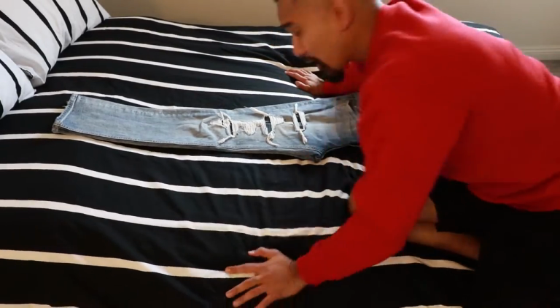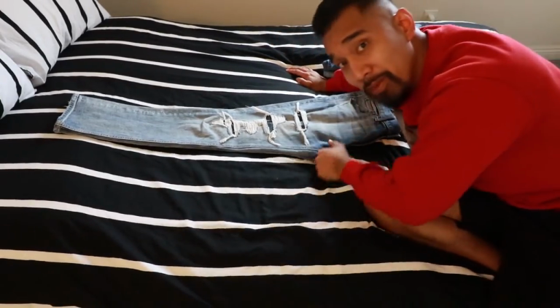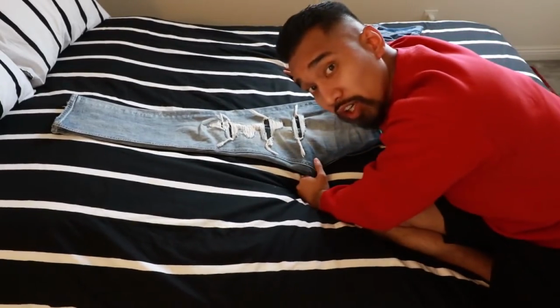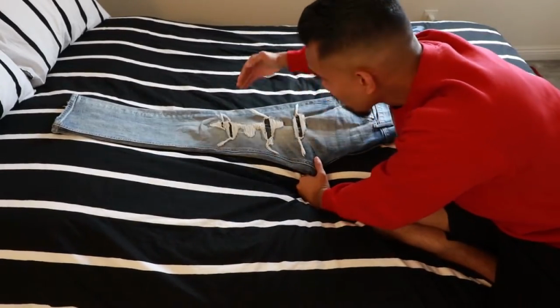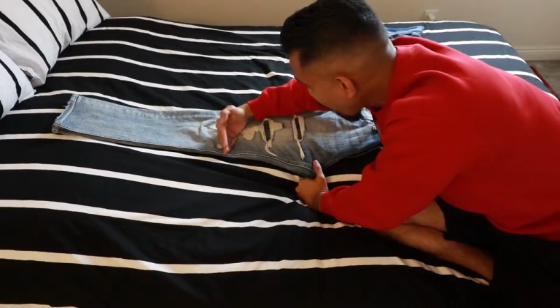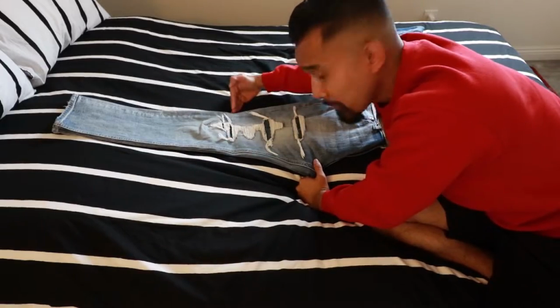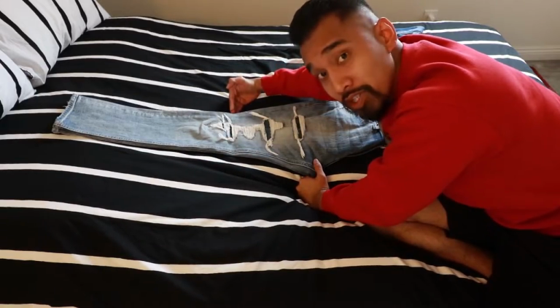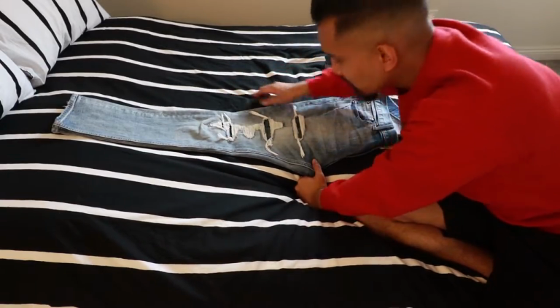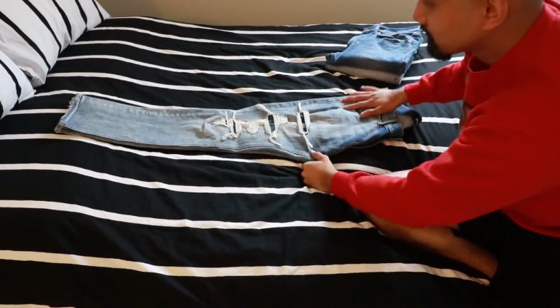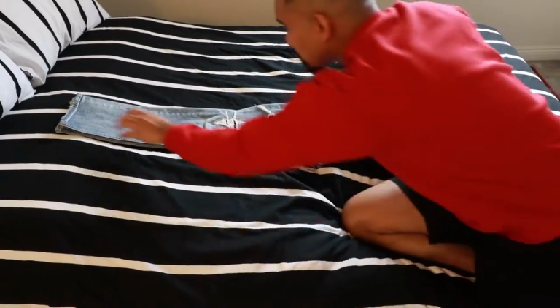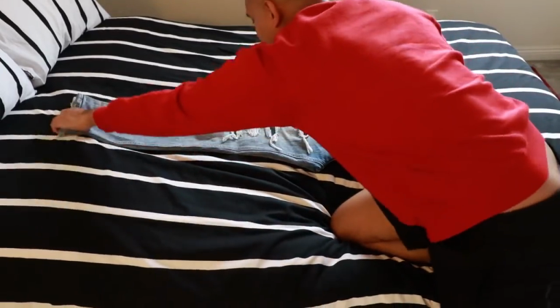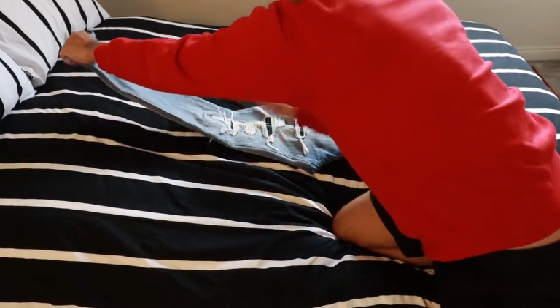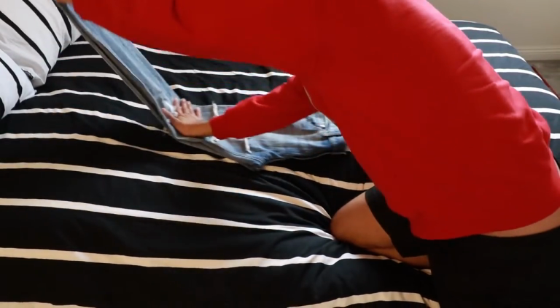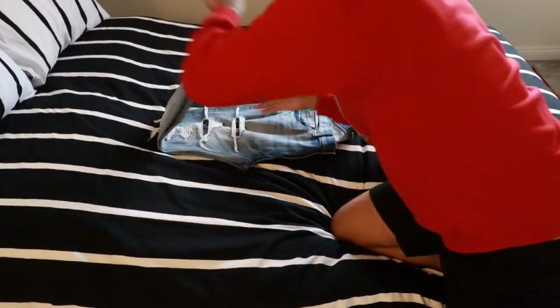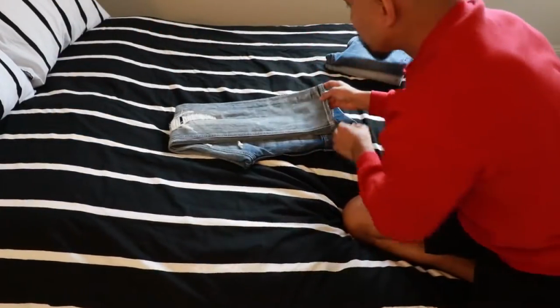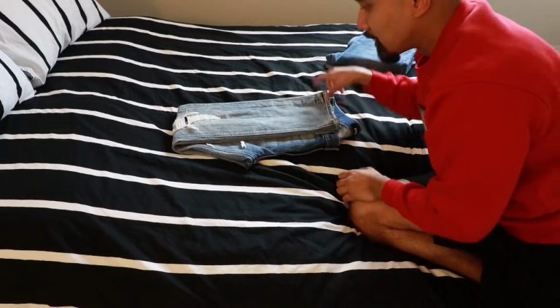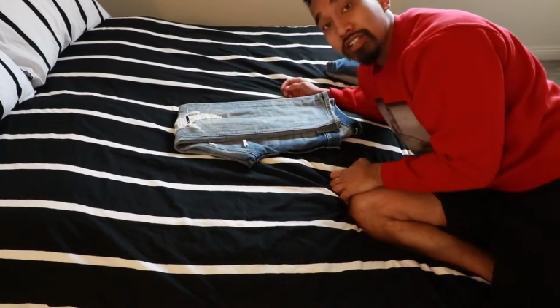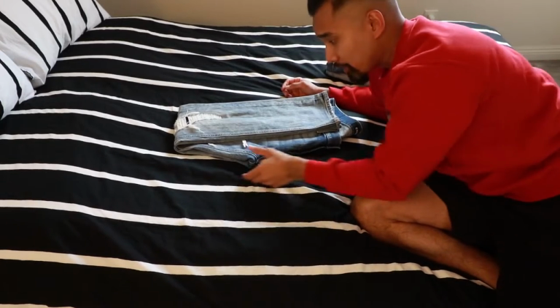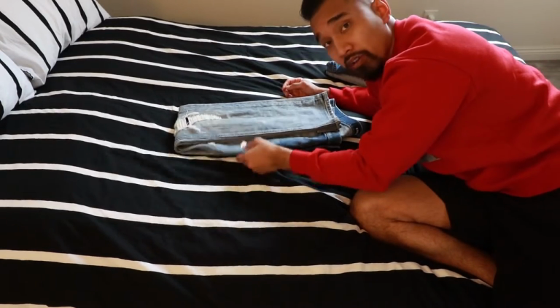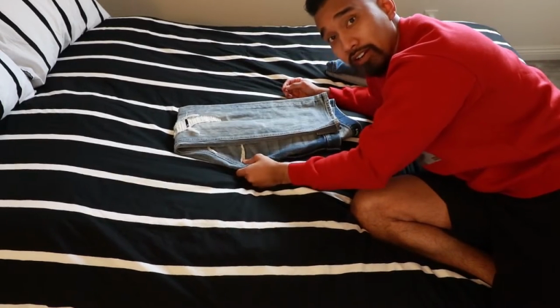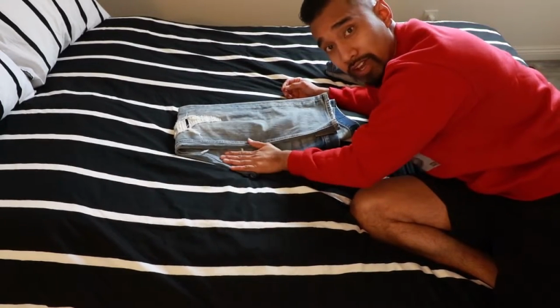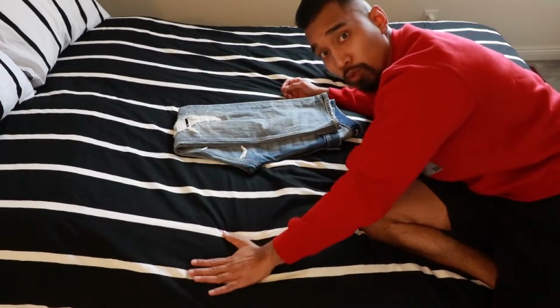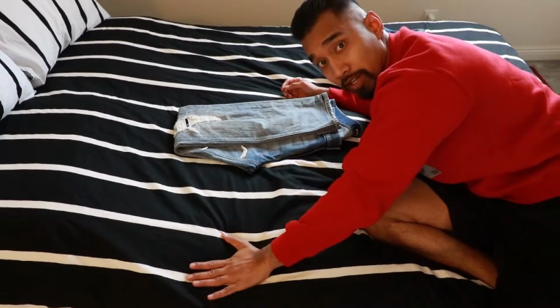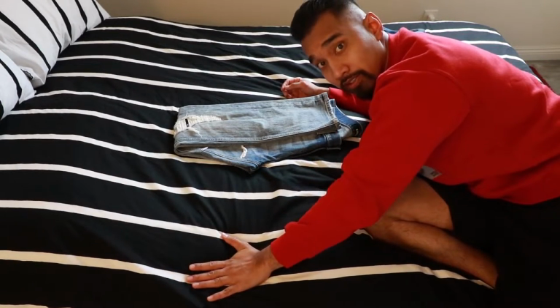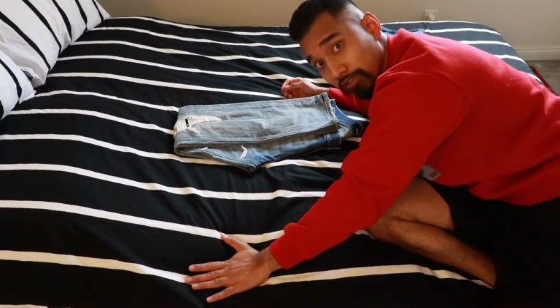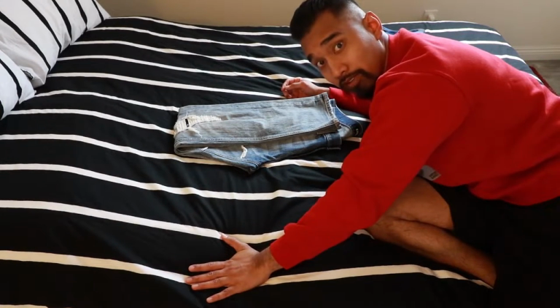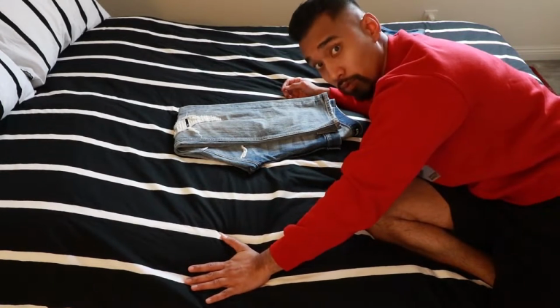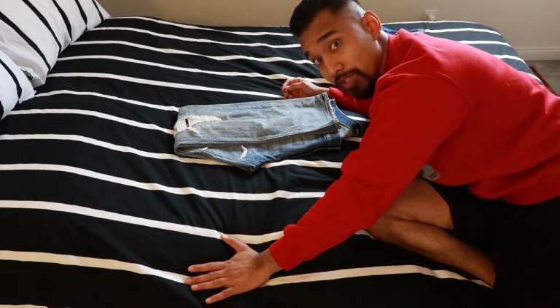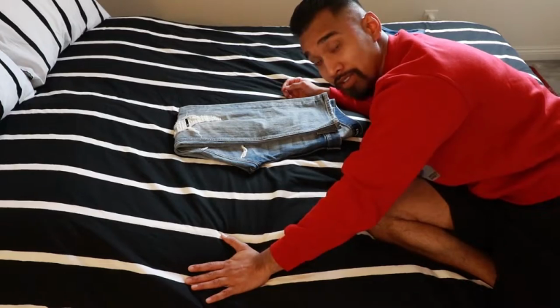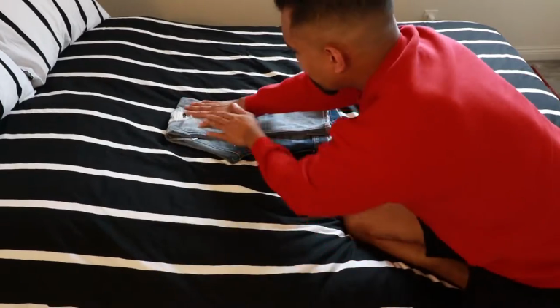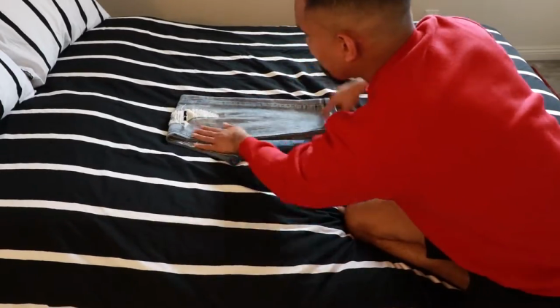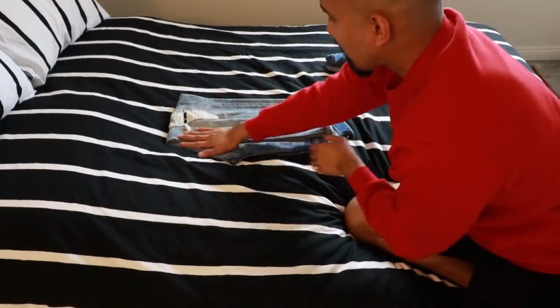We're going to make a crease right in the middle of the jeans. Notice how this part right here is facing towards us. We're almost there guys. Flatten that baby out.